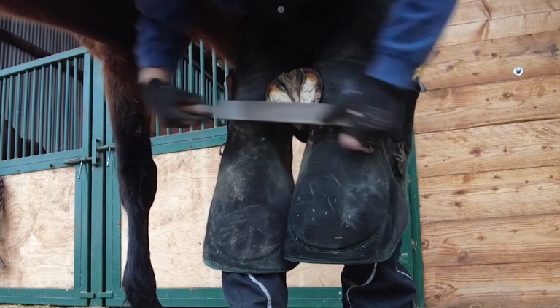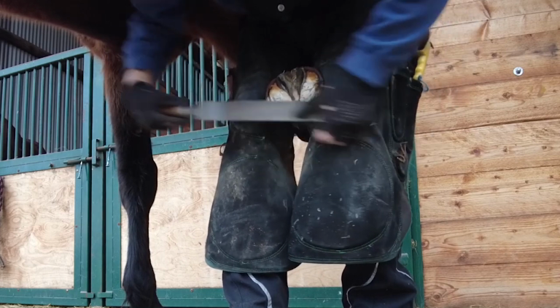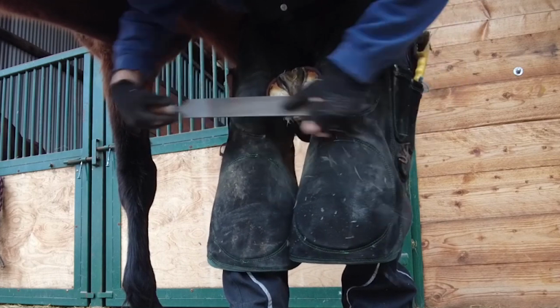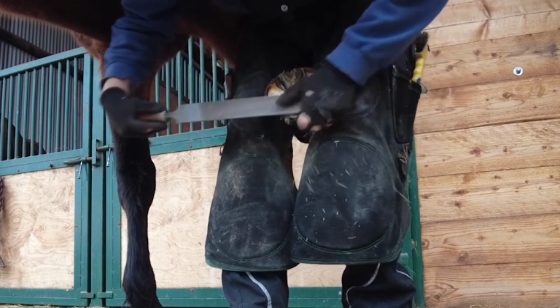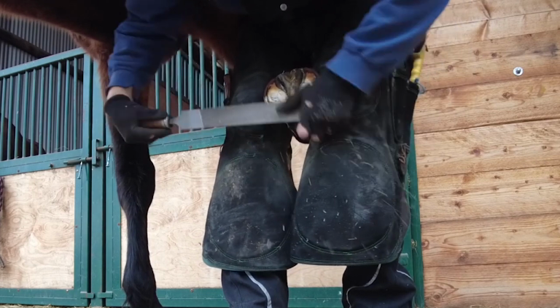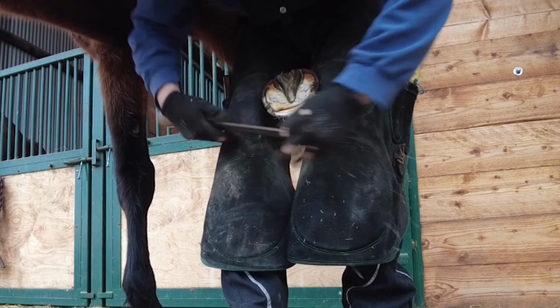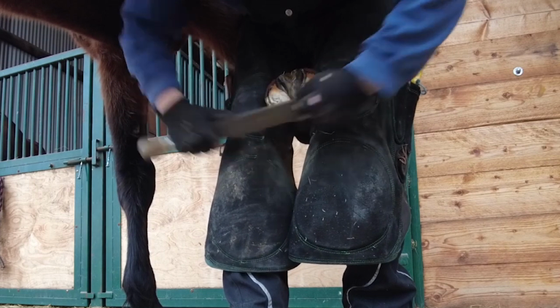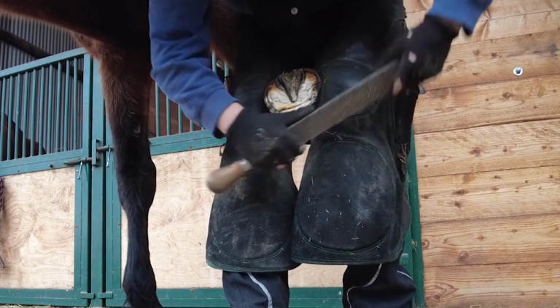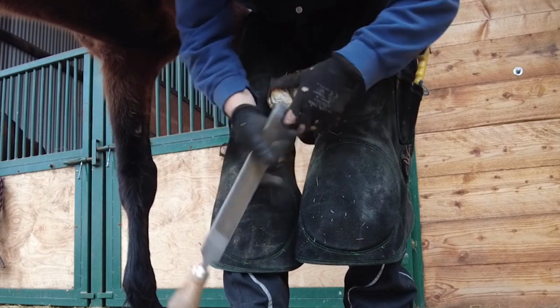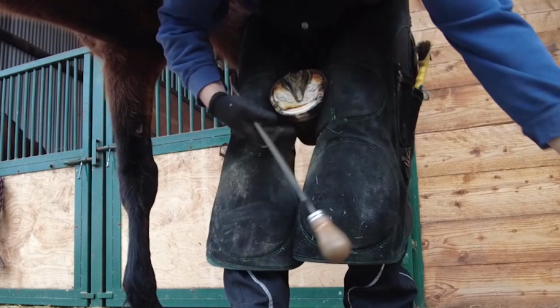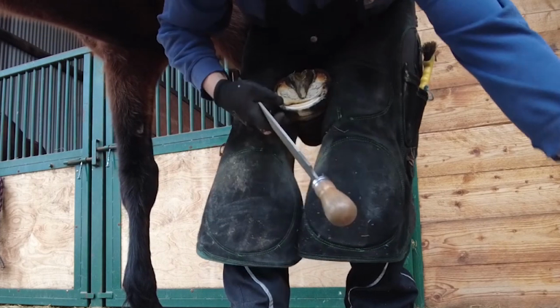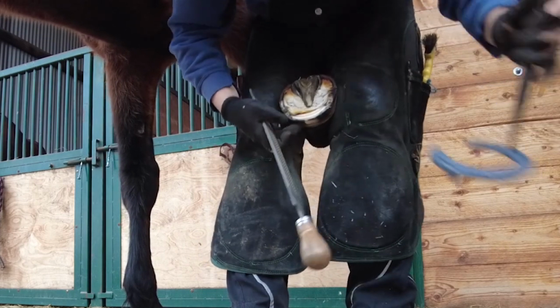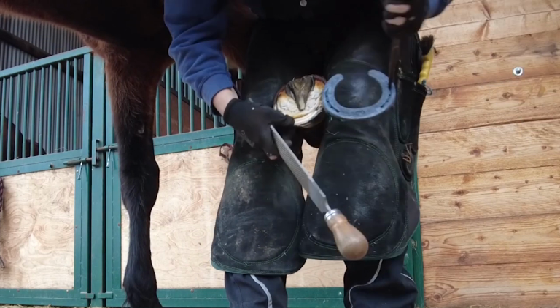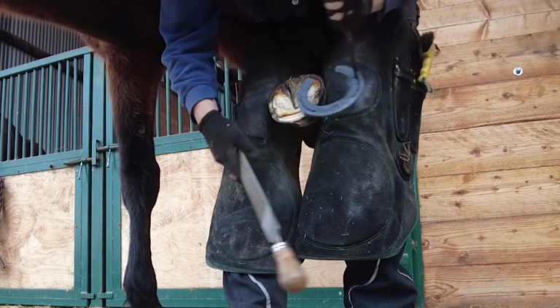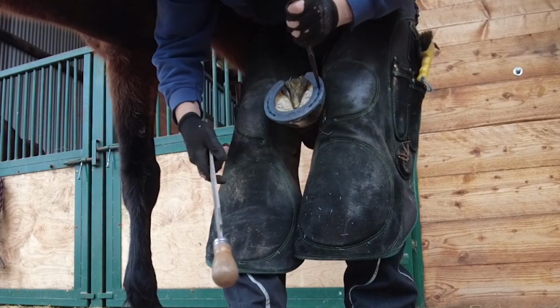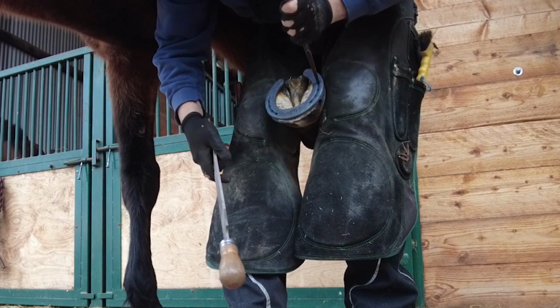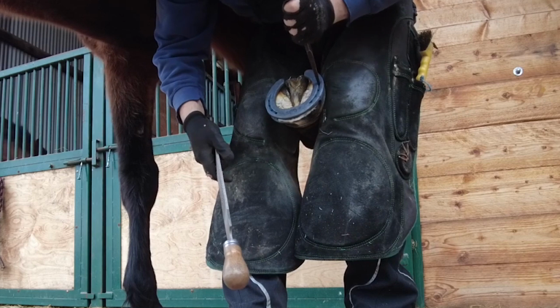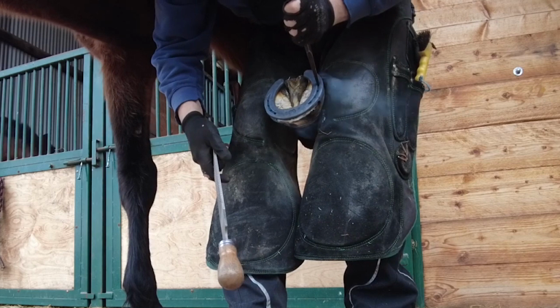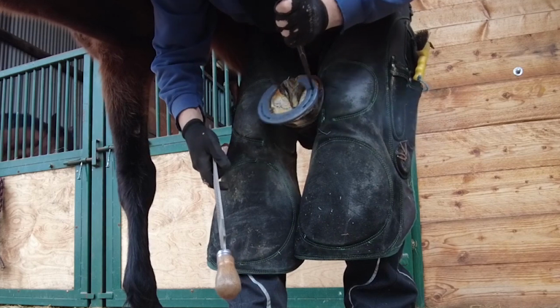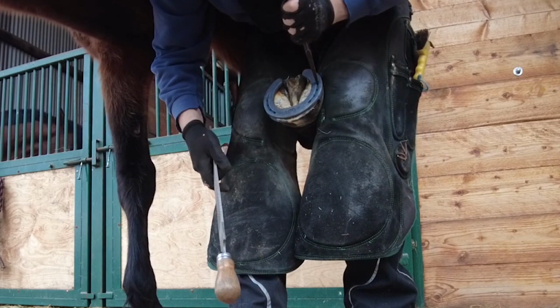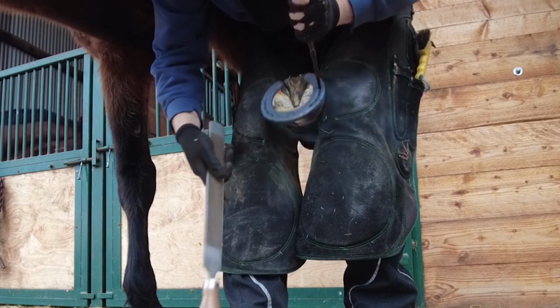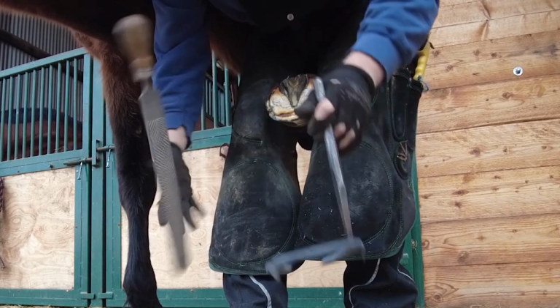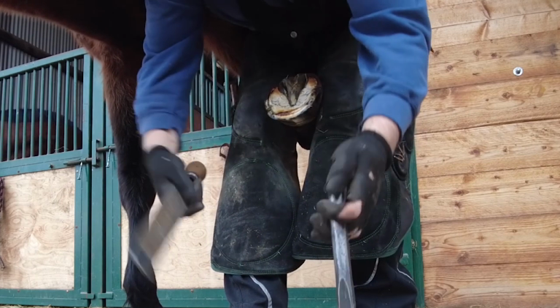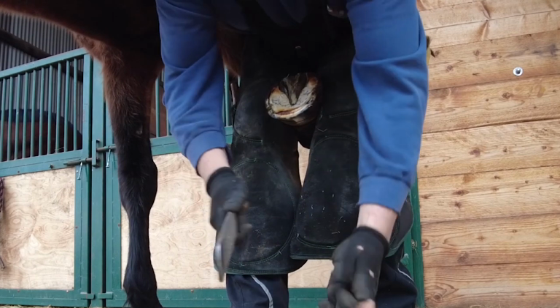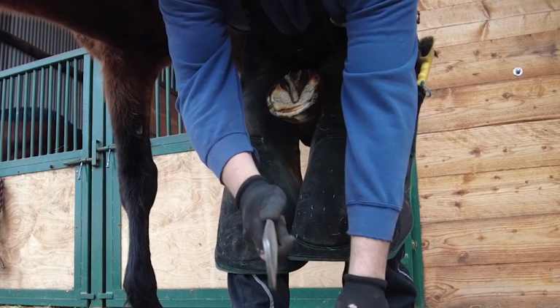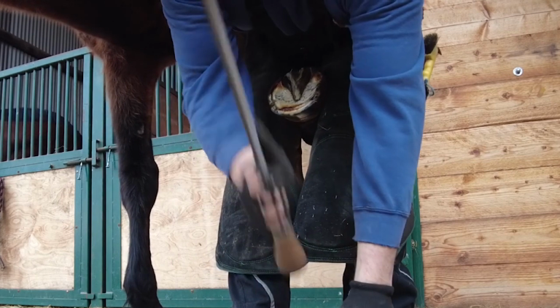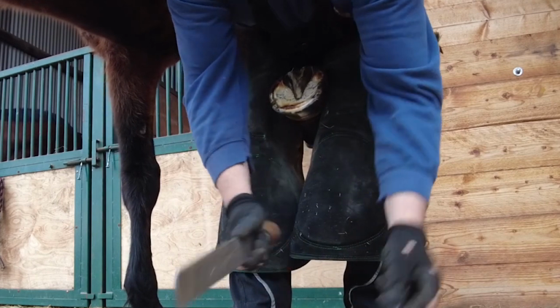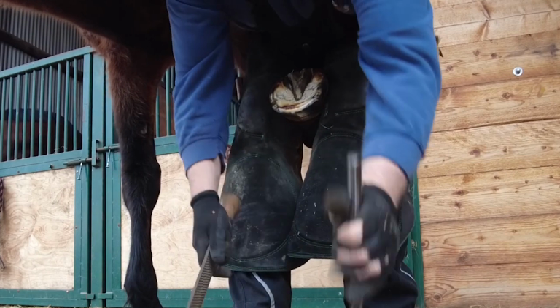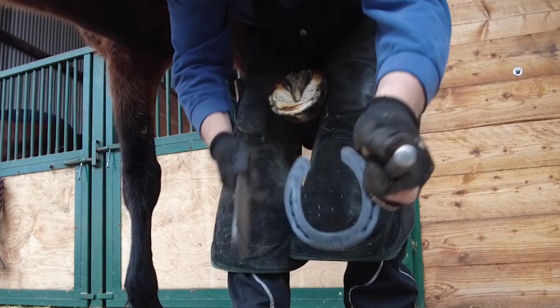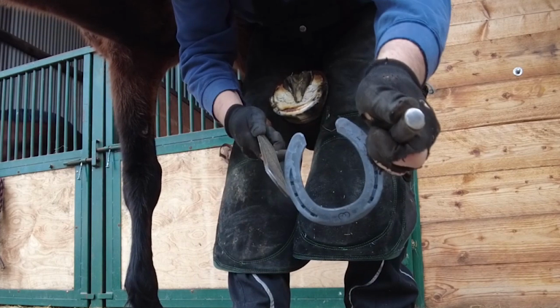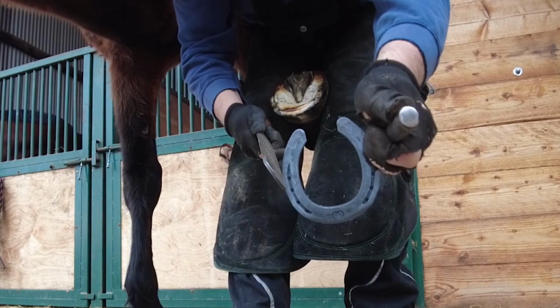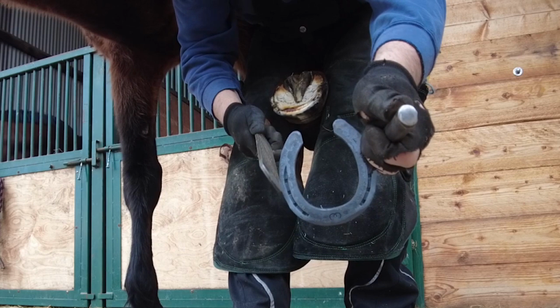You'll notice that I'm just rasping the toe a little bit. I'm just putting in a bit of a curve, and that's because we've modified the shoe to have a bit of an extra roll, just to help with the horse's biomechanics.